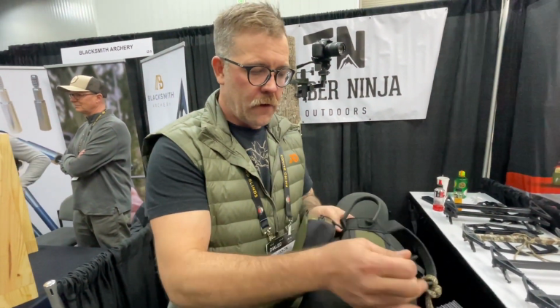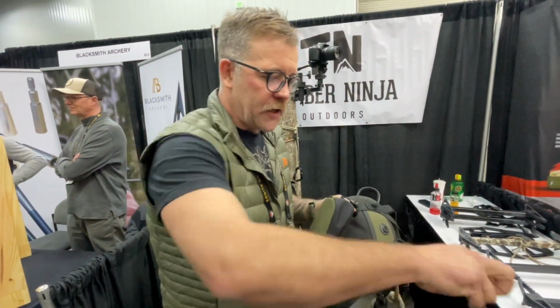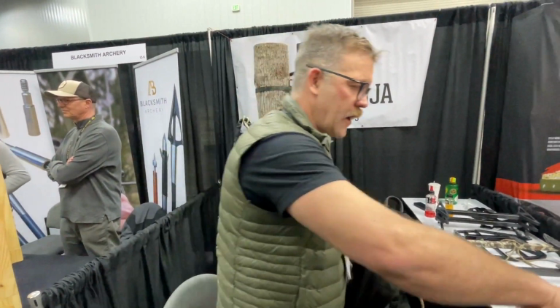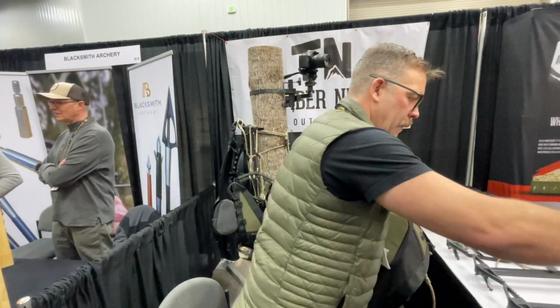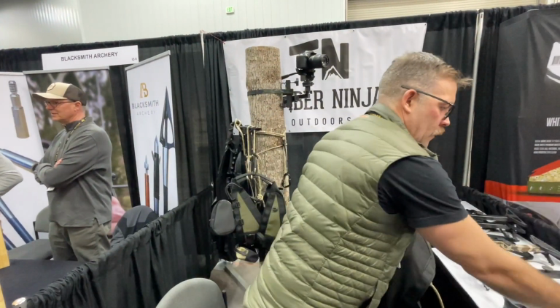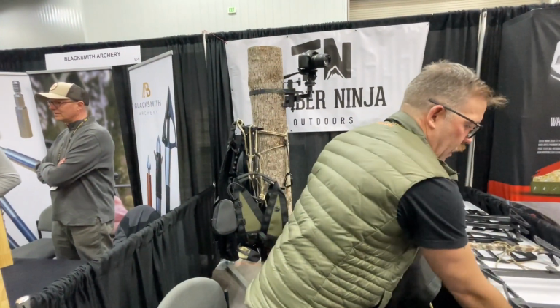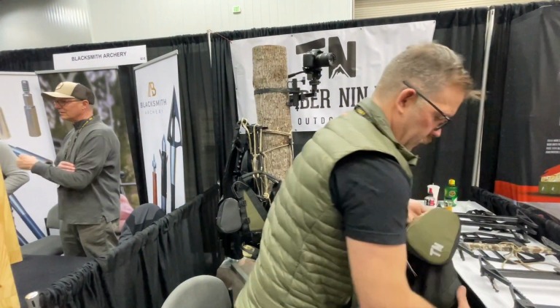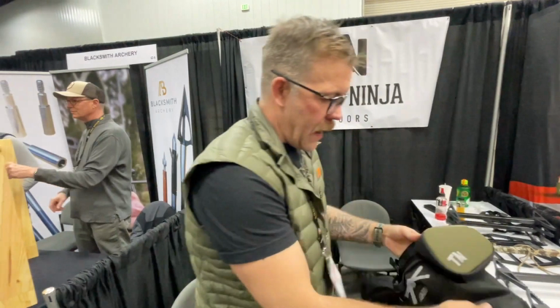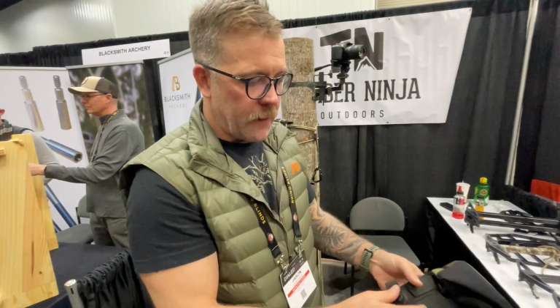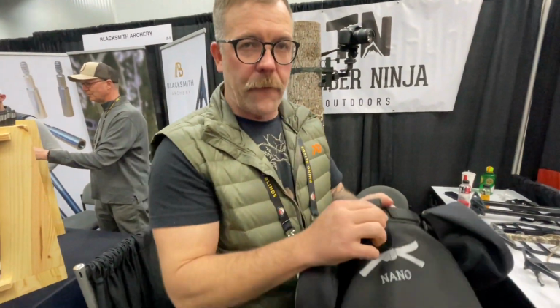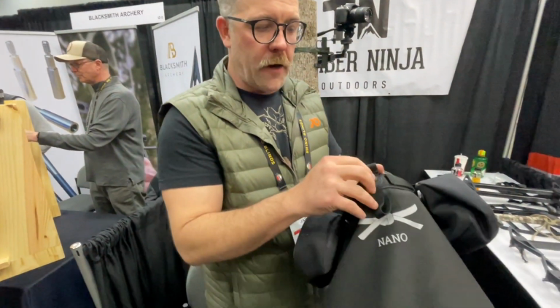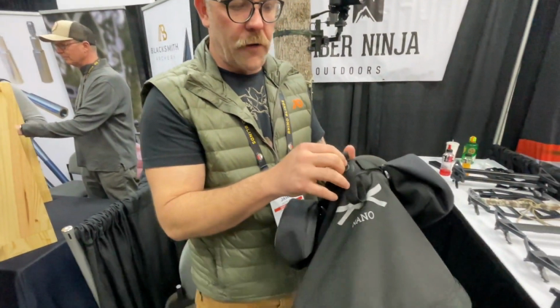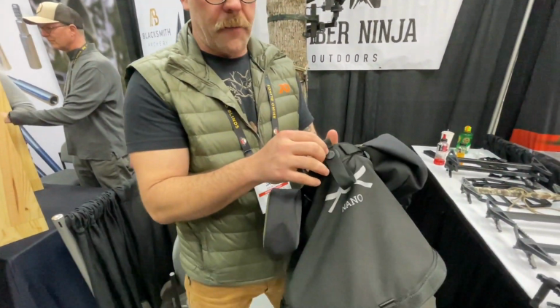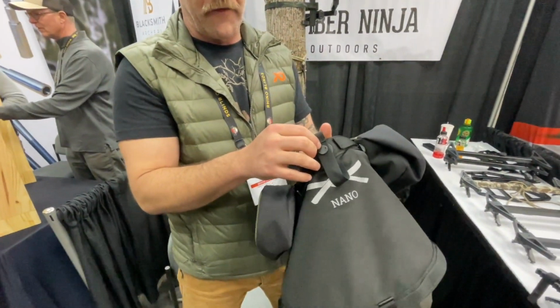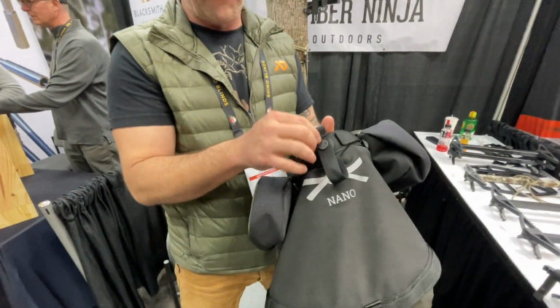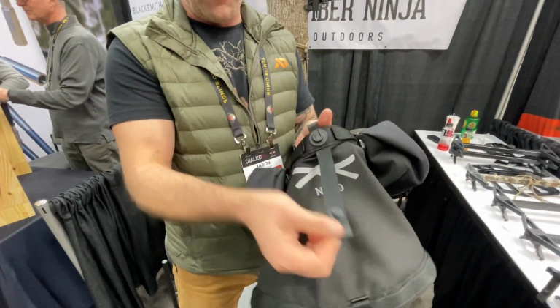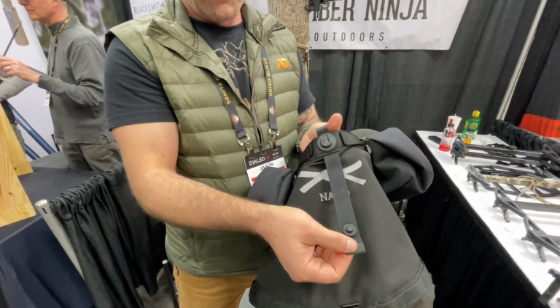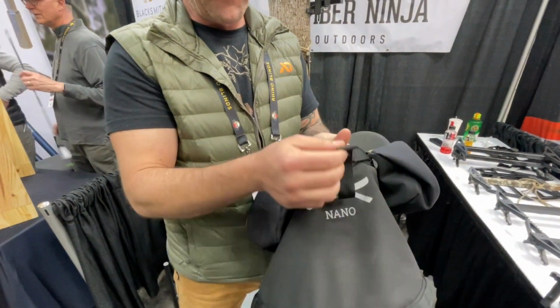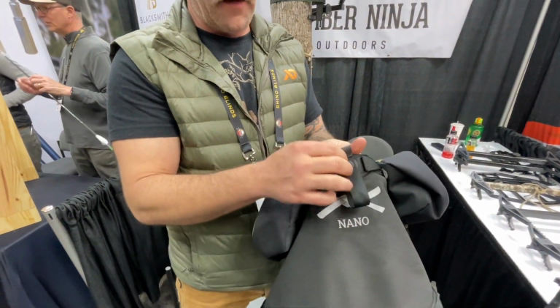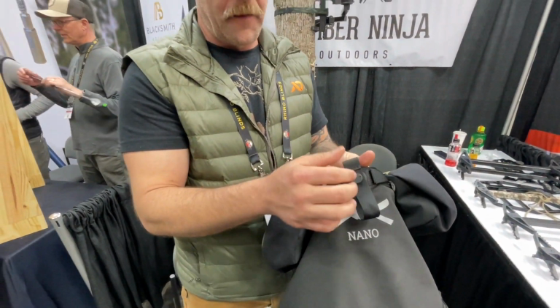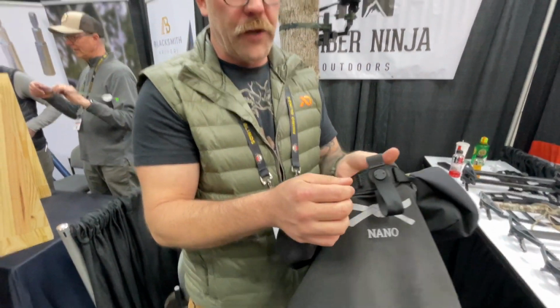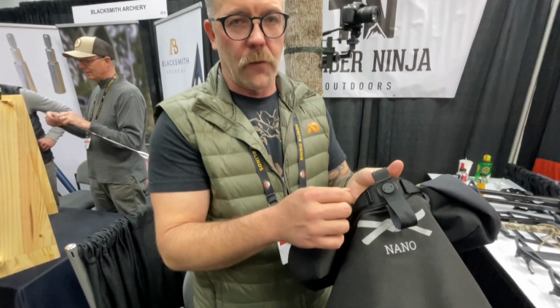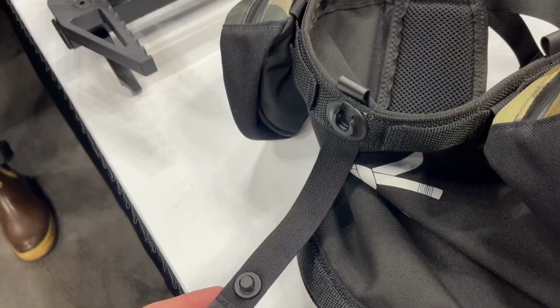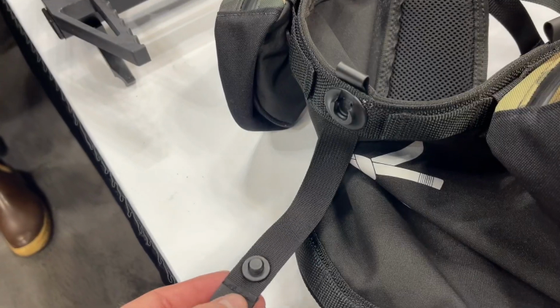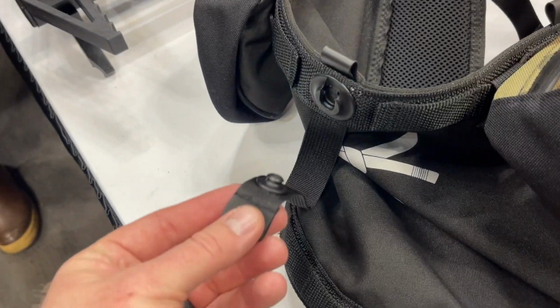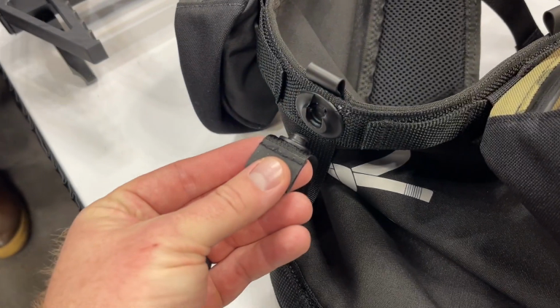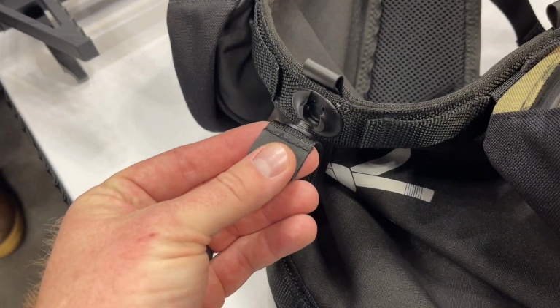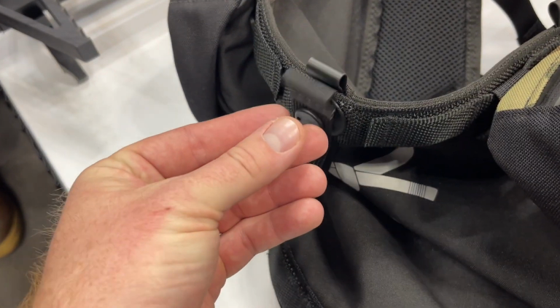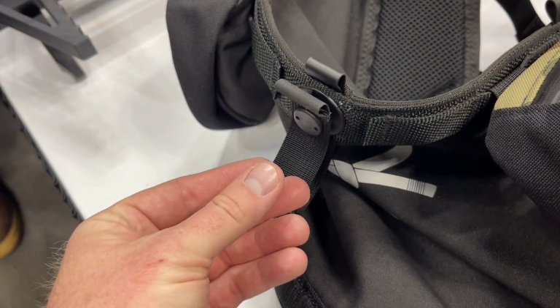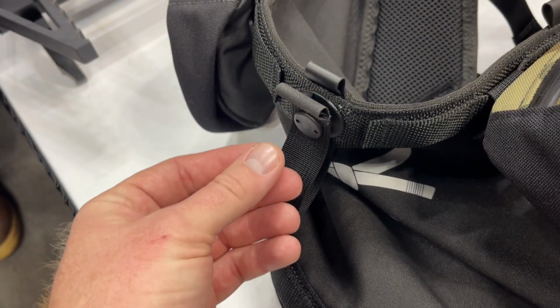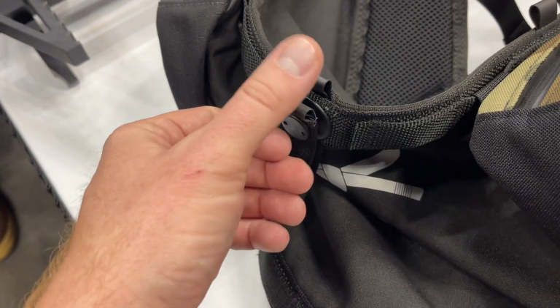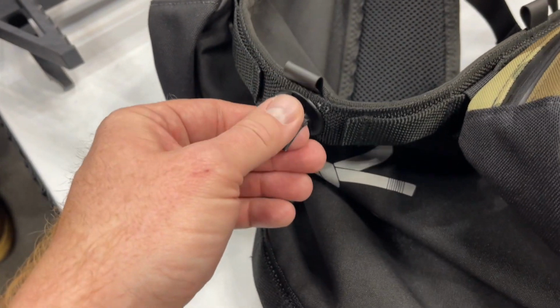In addition to that, we have a magnetic platform hanger, so when you're coming up you want to have your platform on — just put that in to clip it. When you get up to where you want to take your platform out, you simply pull up on the platform and it'll disengage.